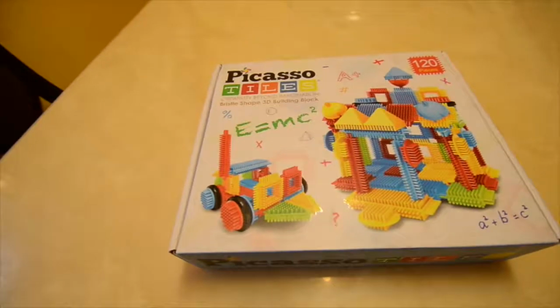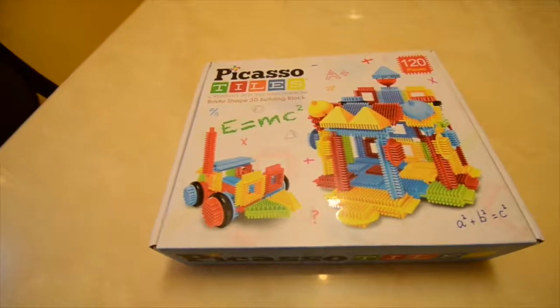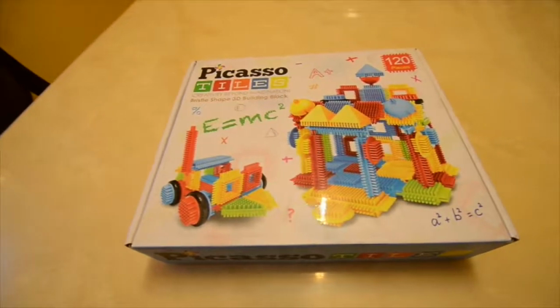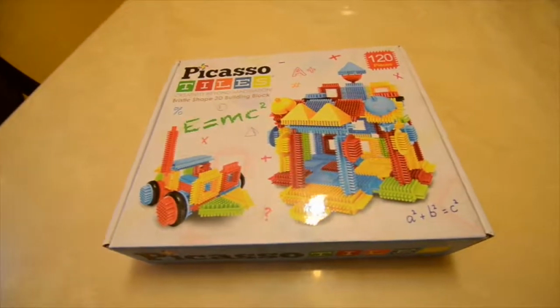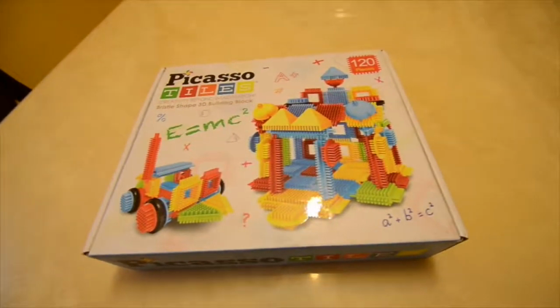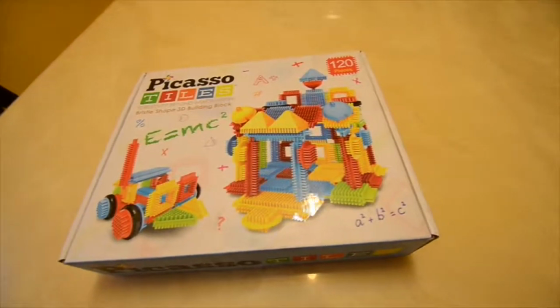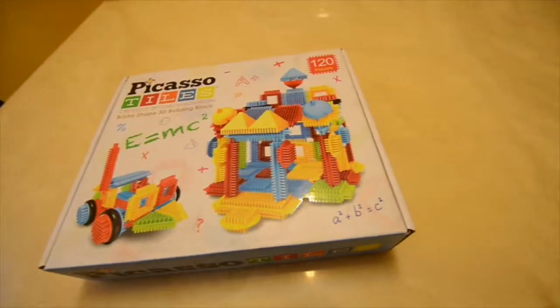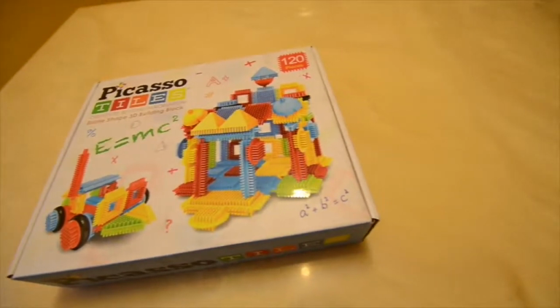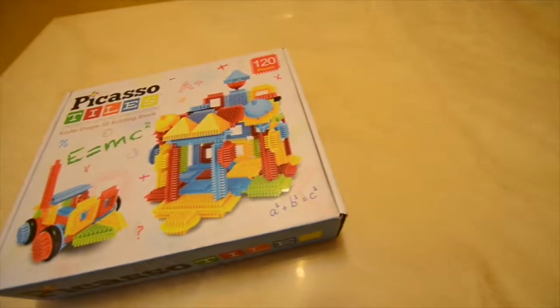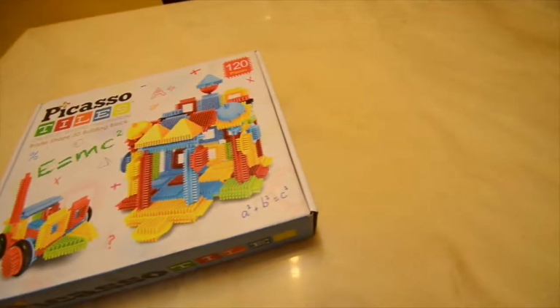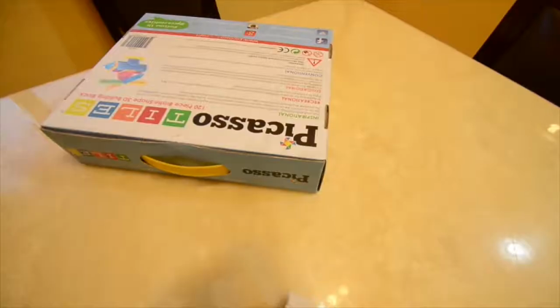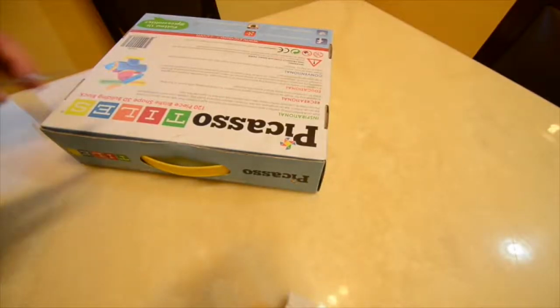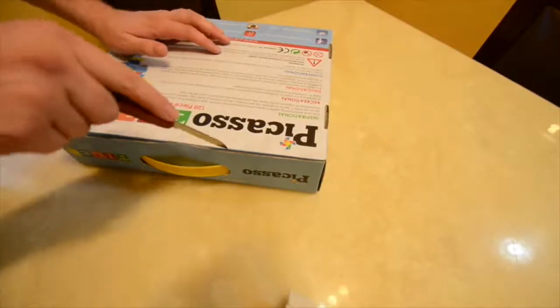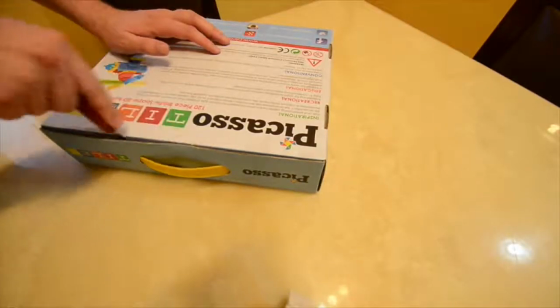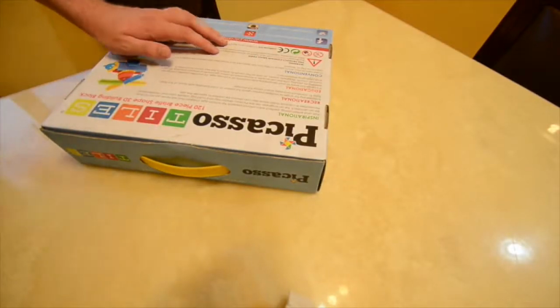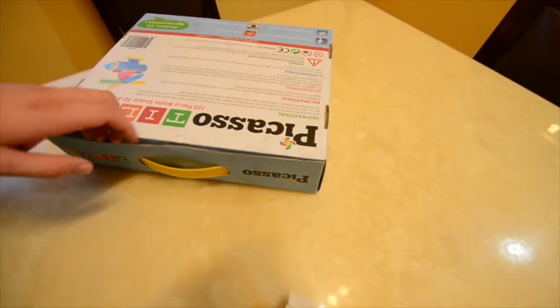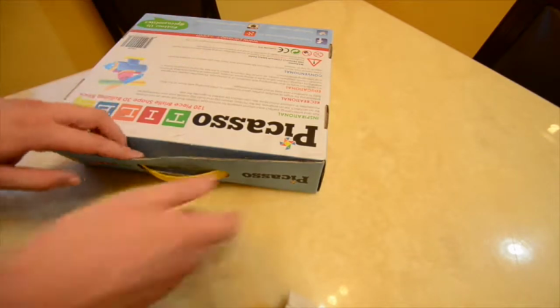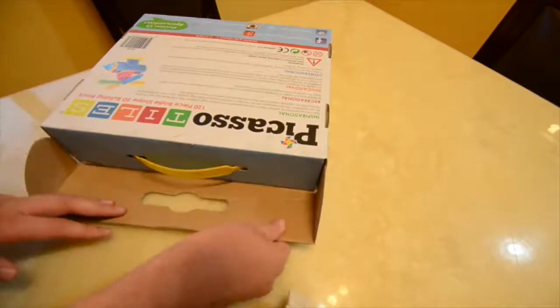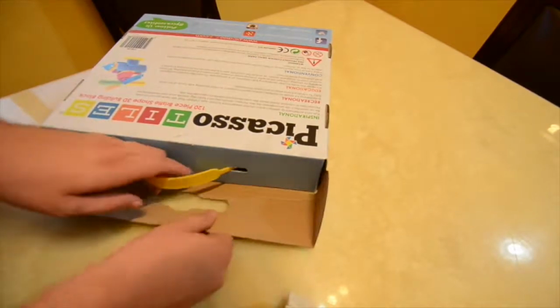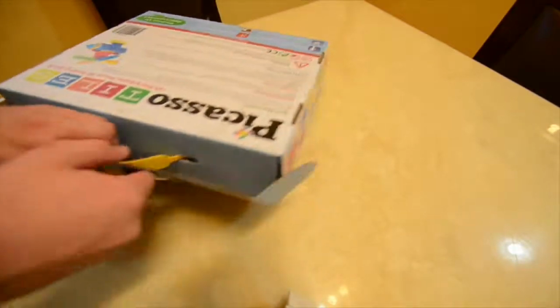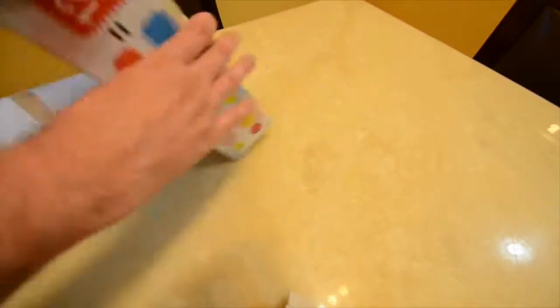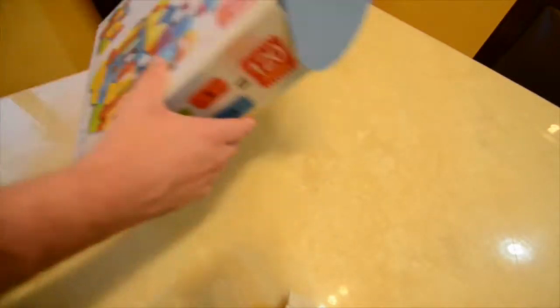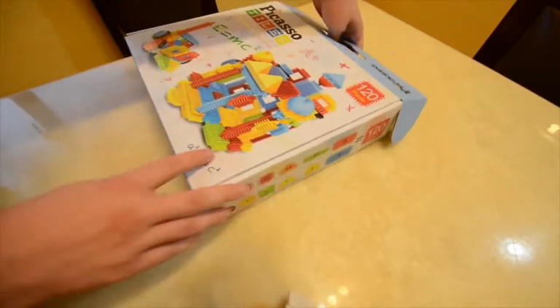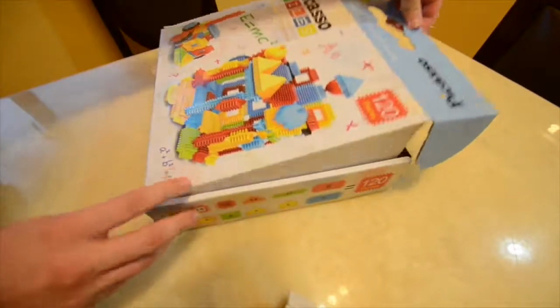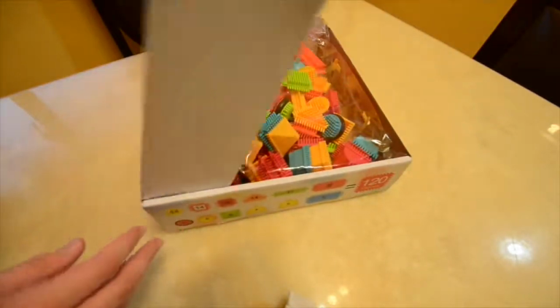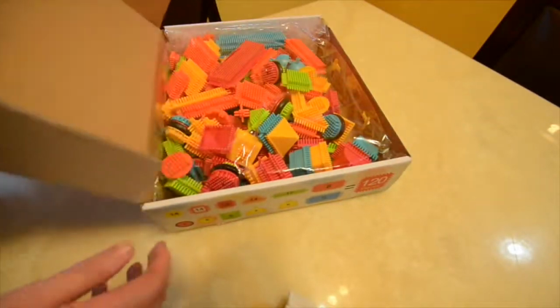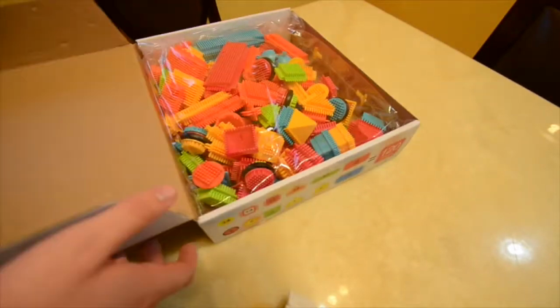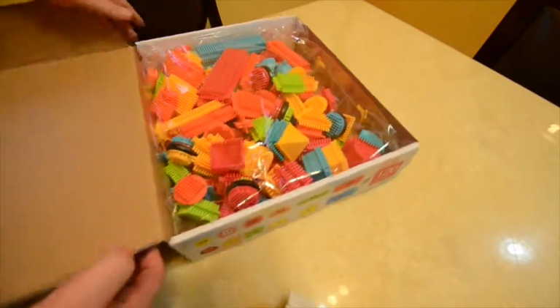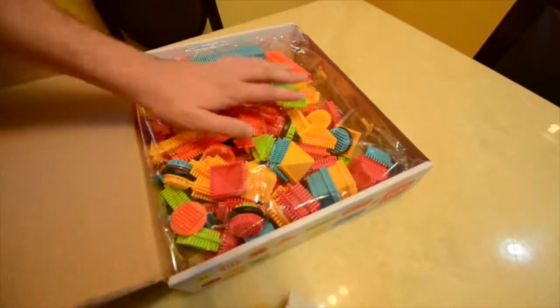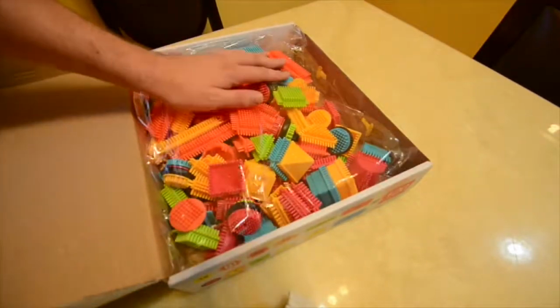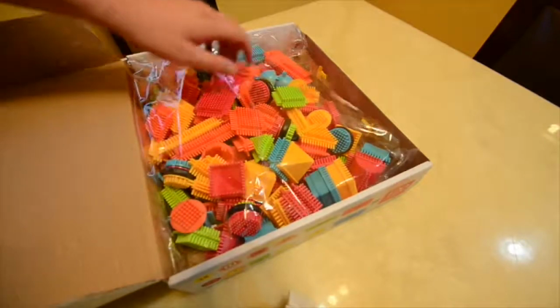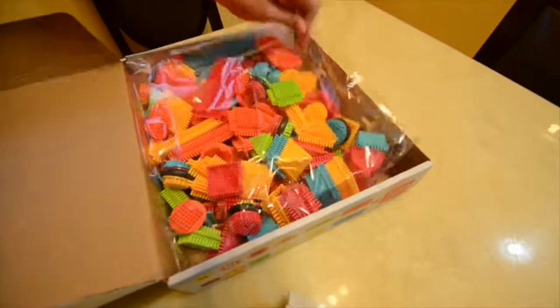Without any further hesitation, let's open it up and see what we're dealing with. Unlike most of Picasso Tiles products, these ones are not going to be magnetic — you'll see how they're a little bit different.